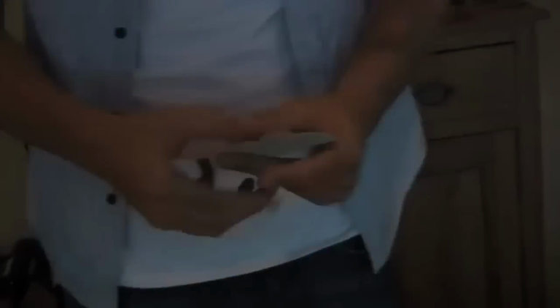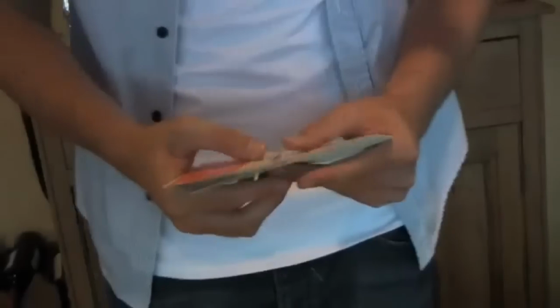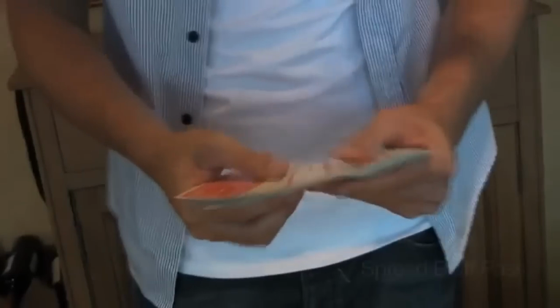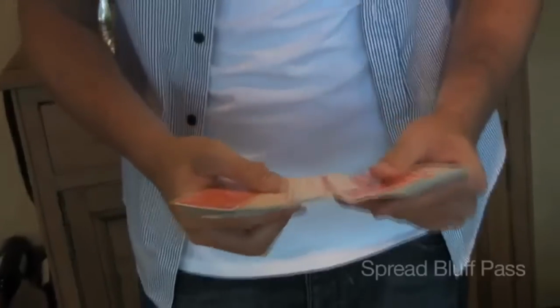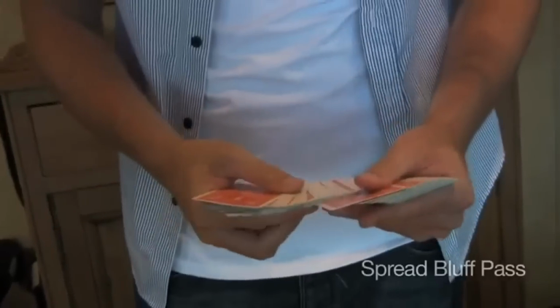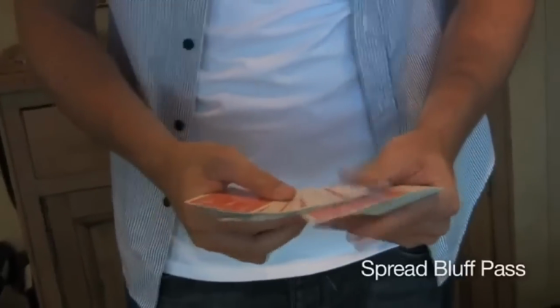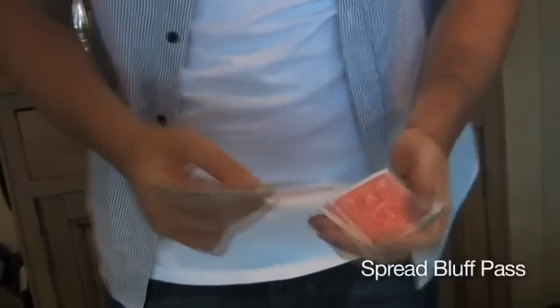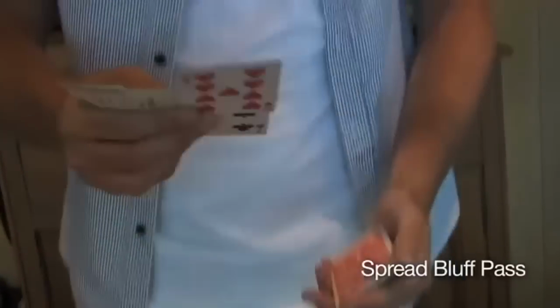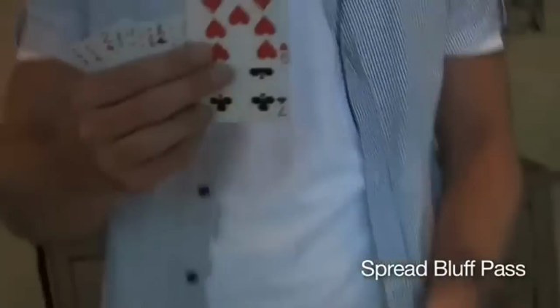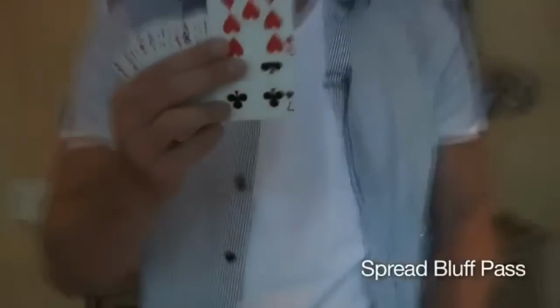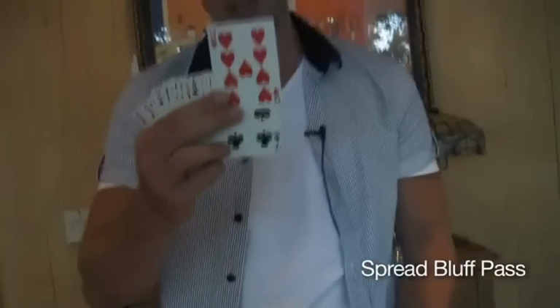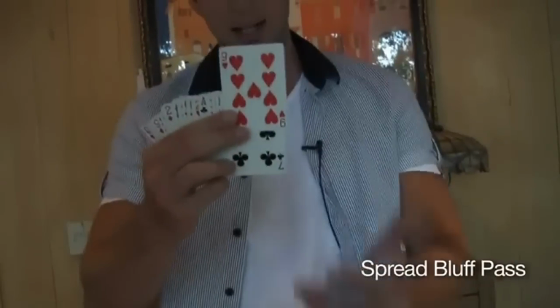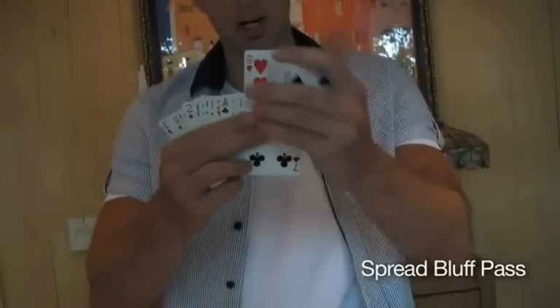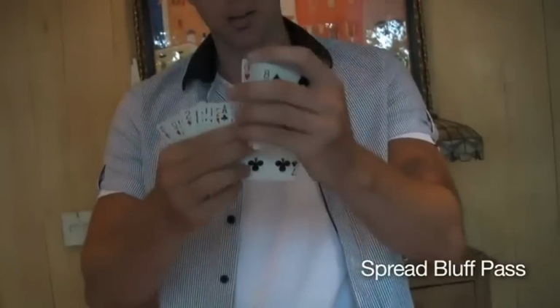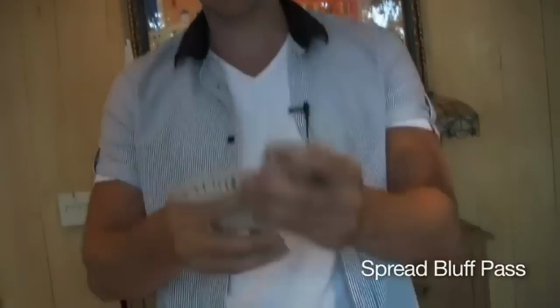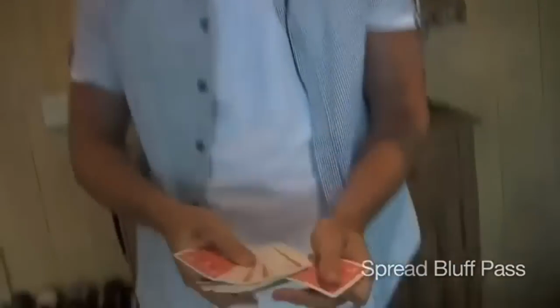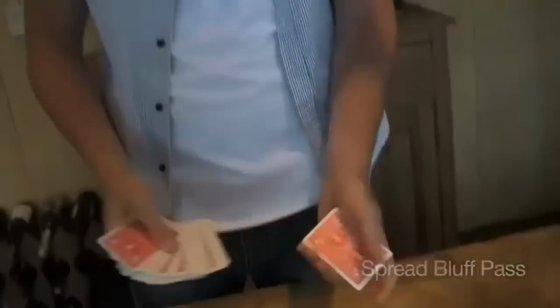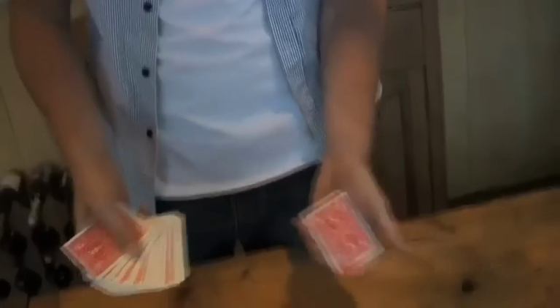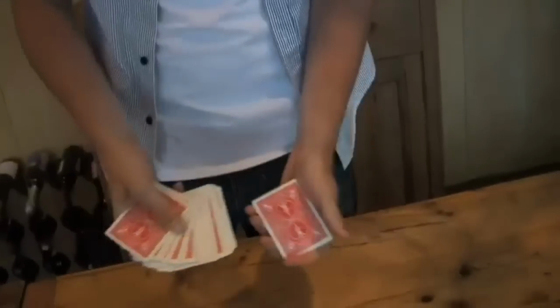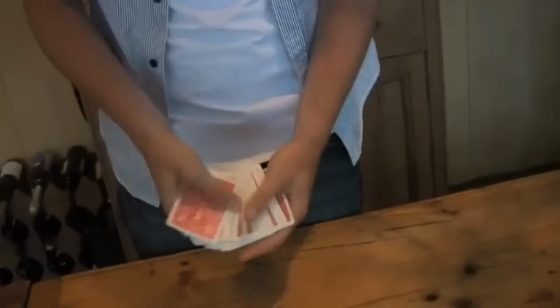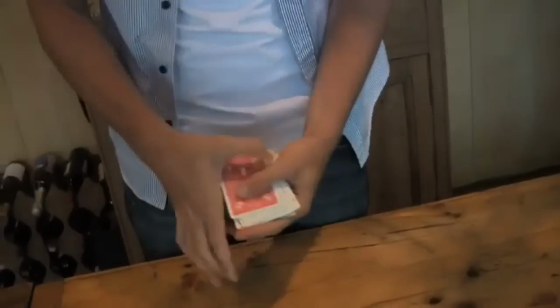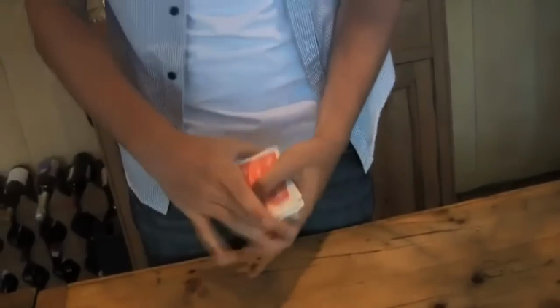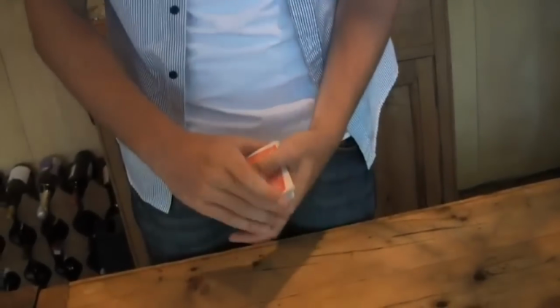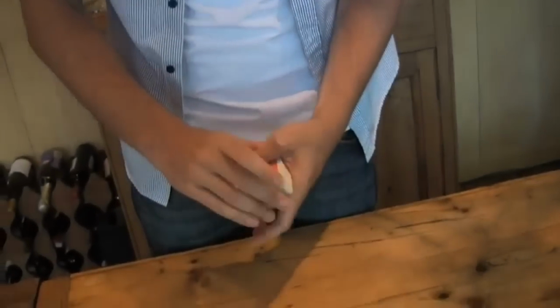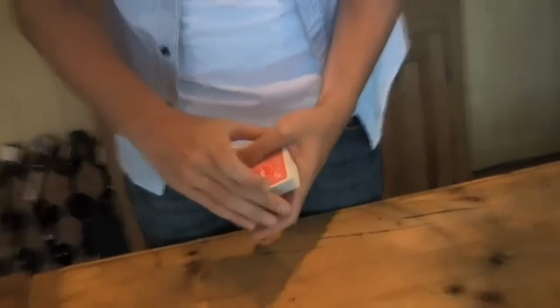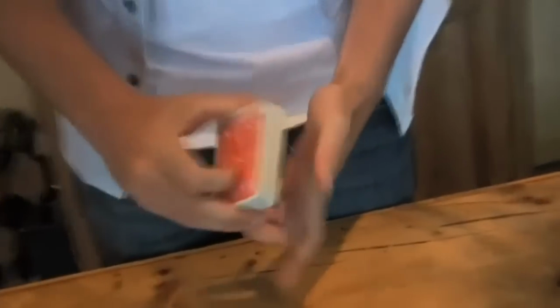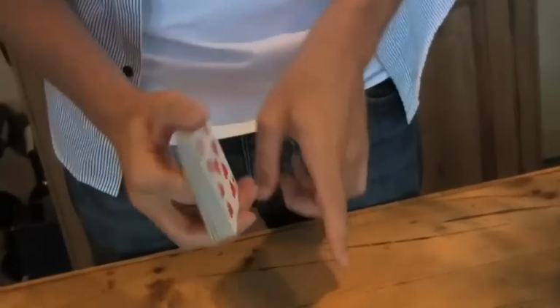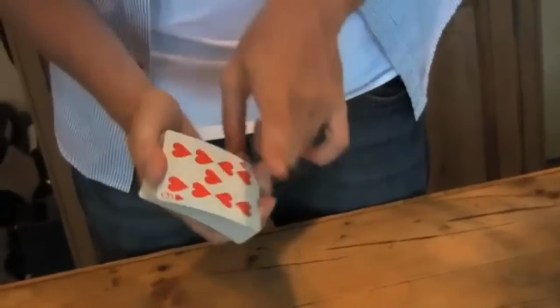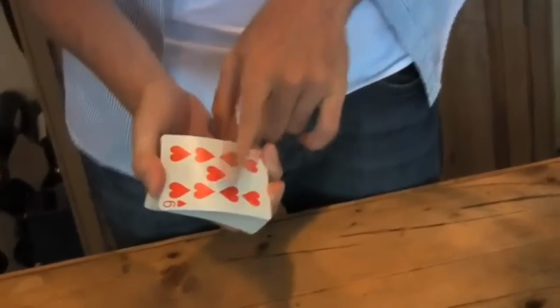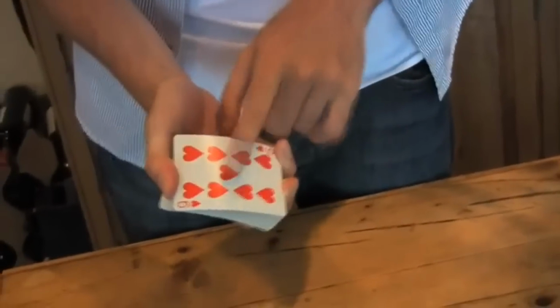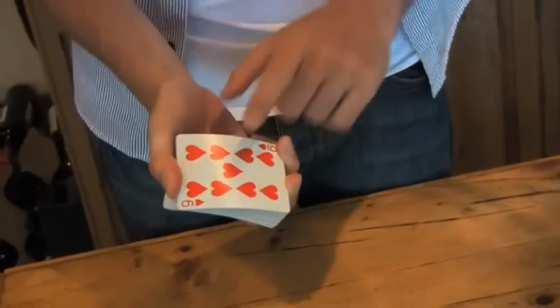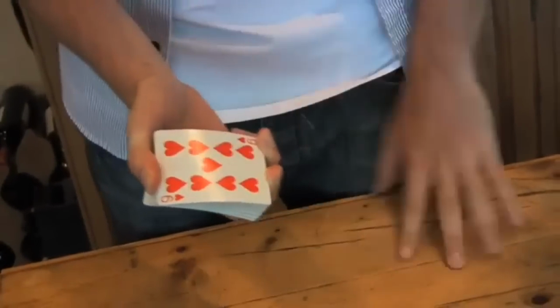Now I'm going to show you a Spread Bluff Pass. It would look like this — they touch a card, it doesn't even matter which one they touch, and that is a control to the bottom of the deck.